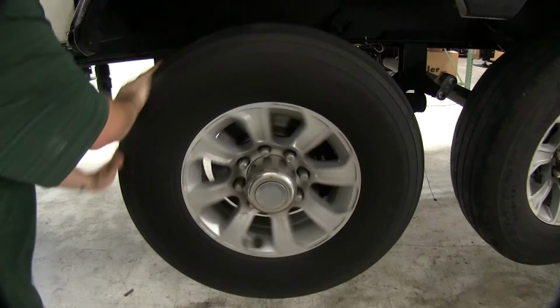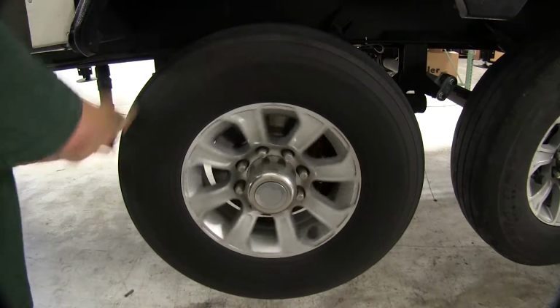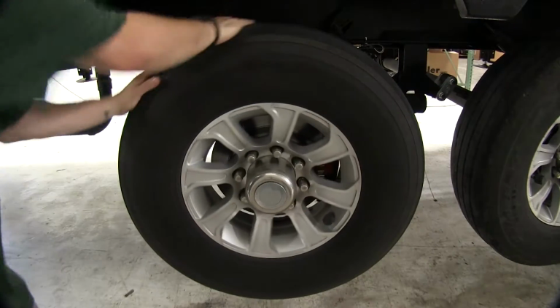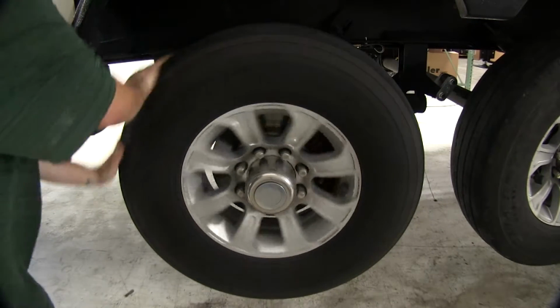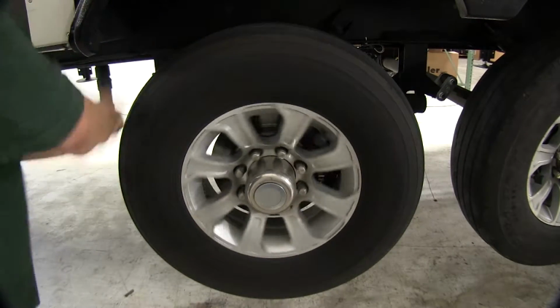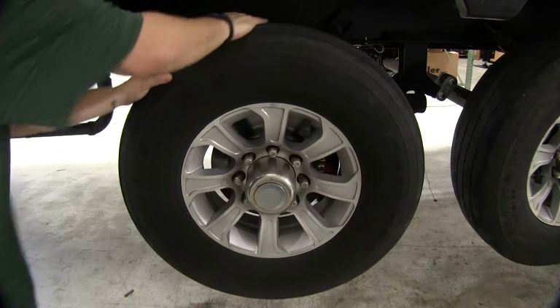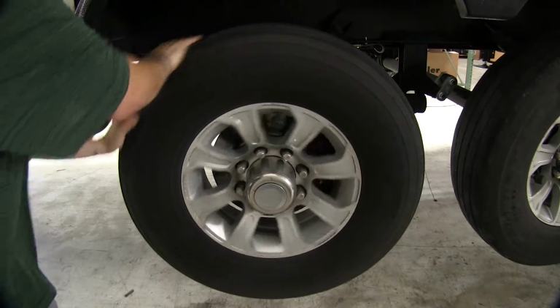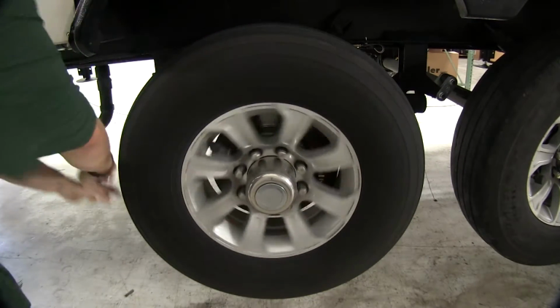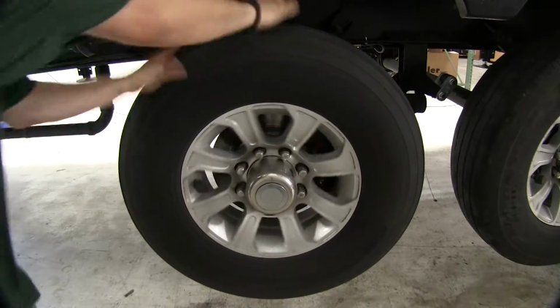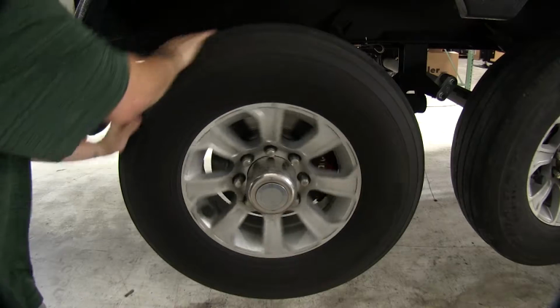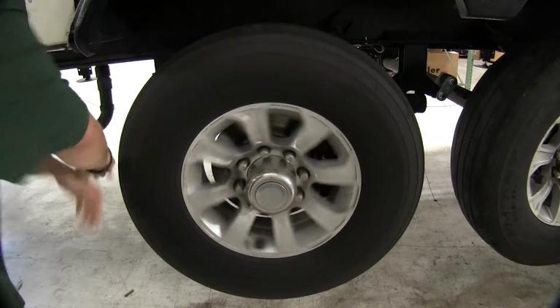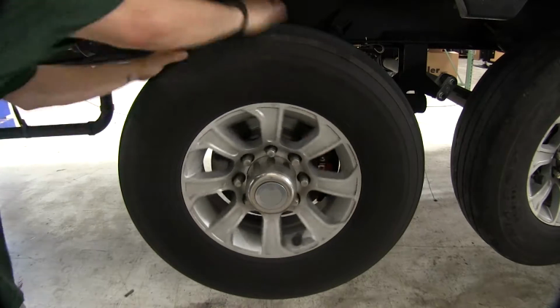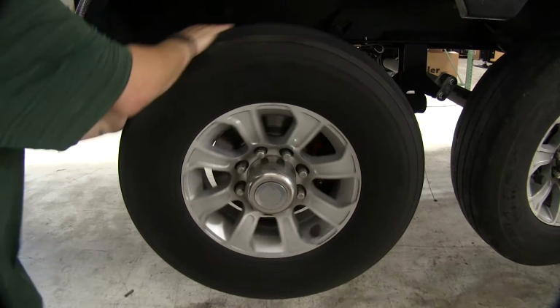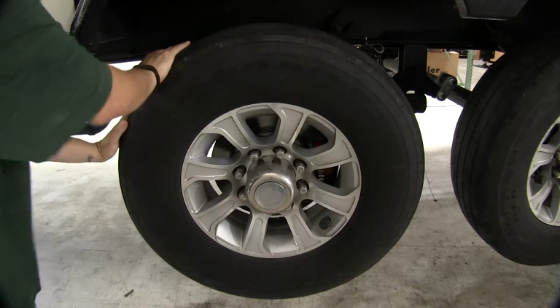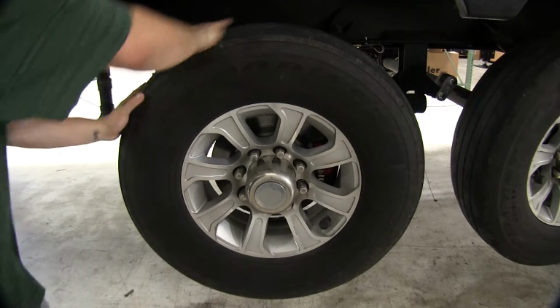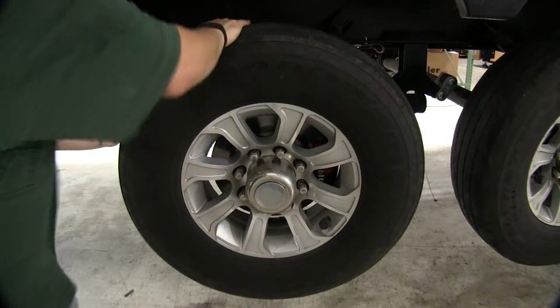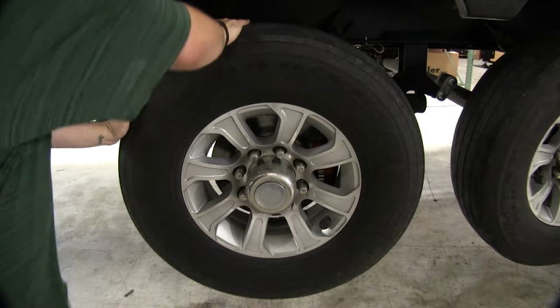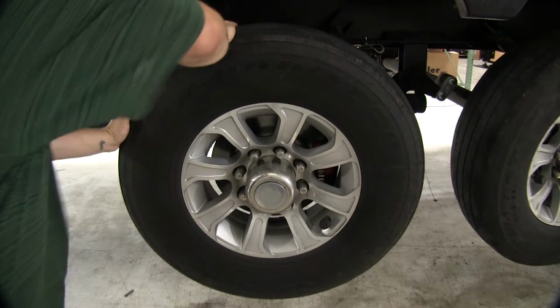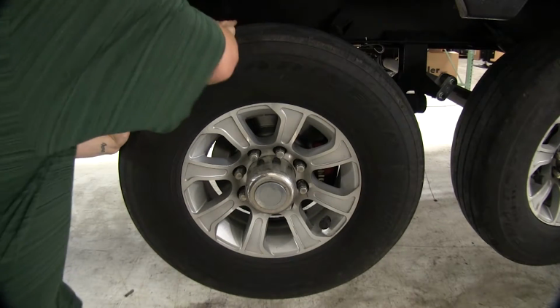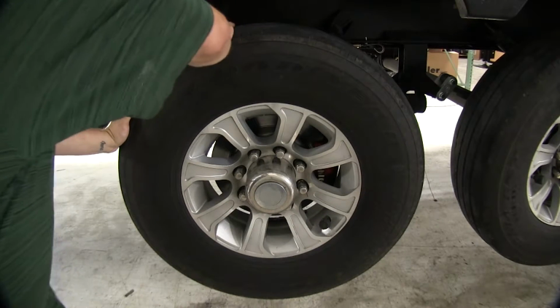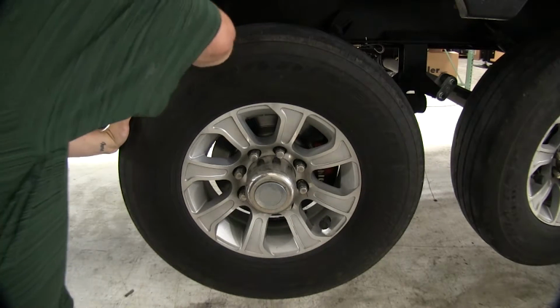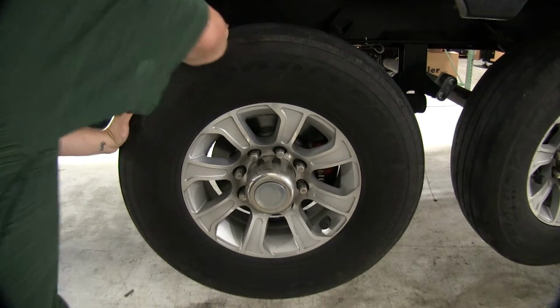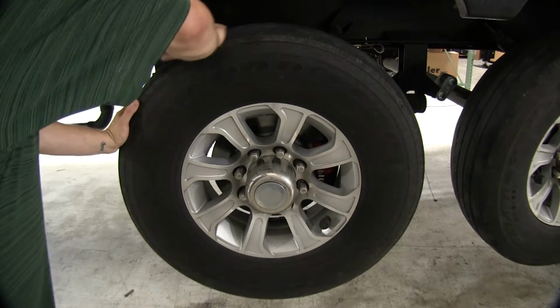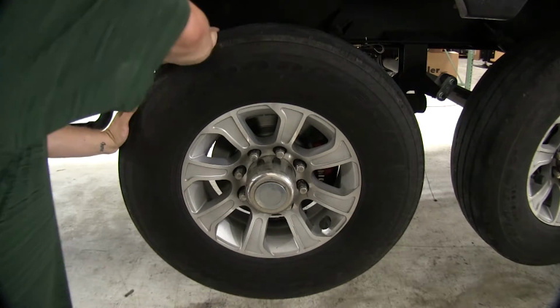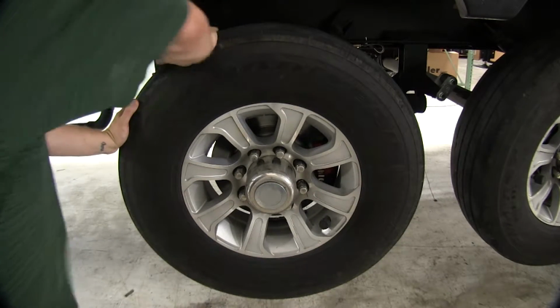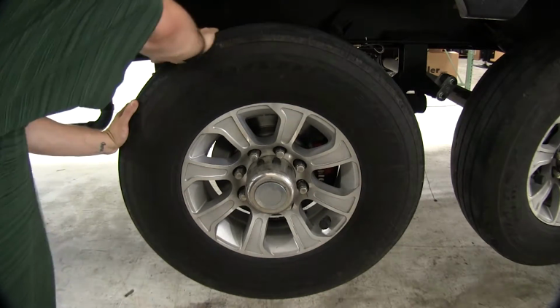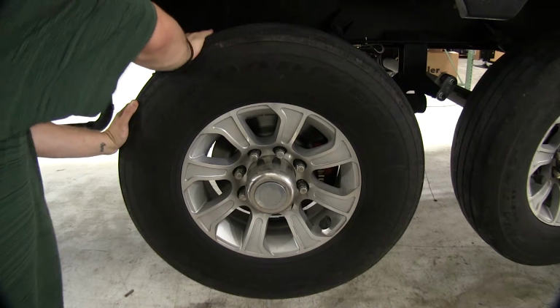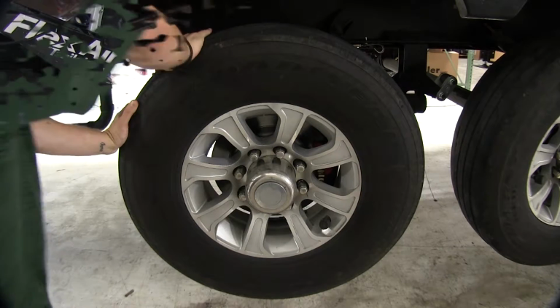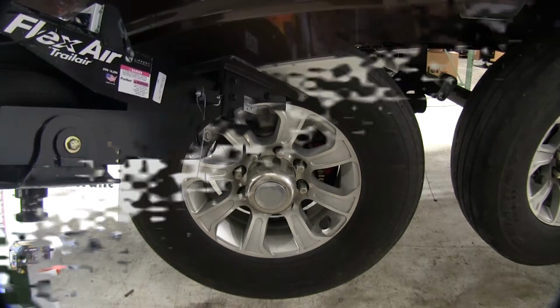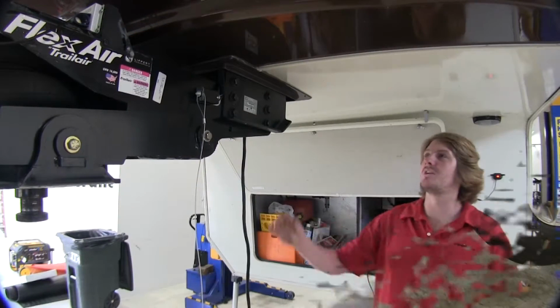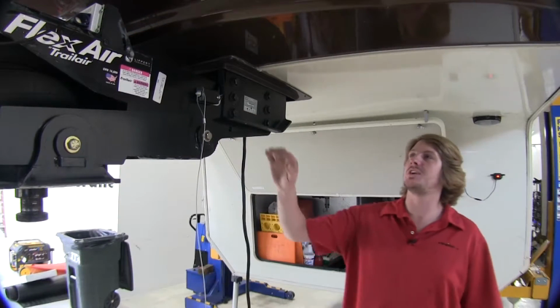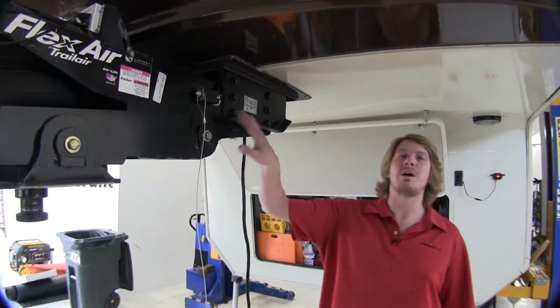You can see here our wheel turns freely, but if I pull the breakaway pin, our brakes apply and our wheels lock up, bringing our trailer to a safe stop. We'll begin our installation by mounting the larger components.